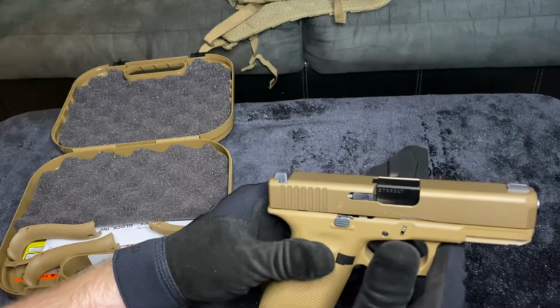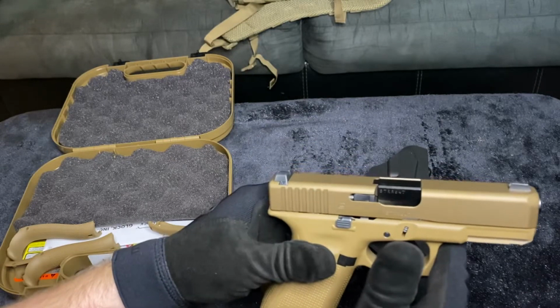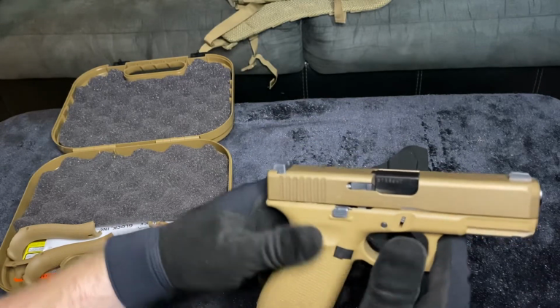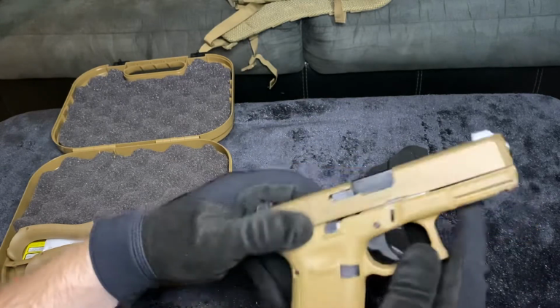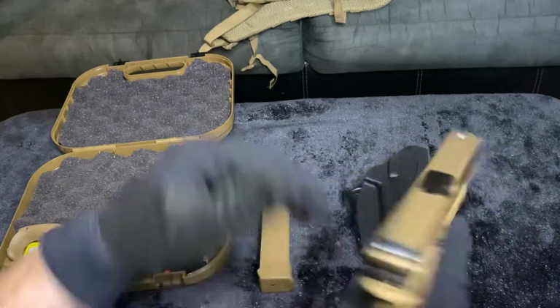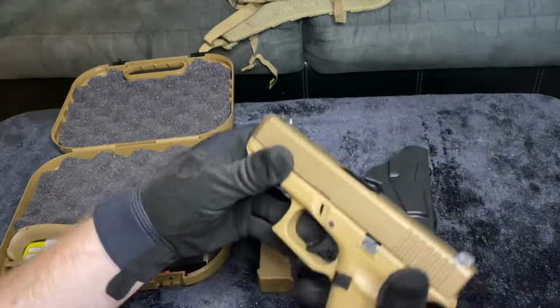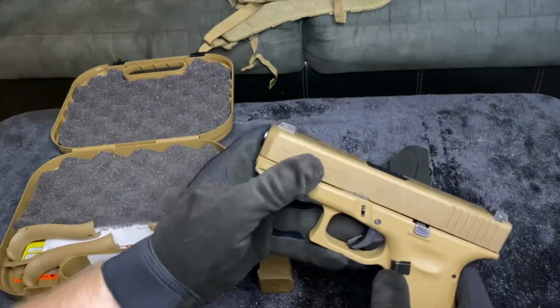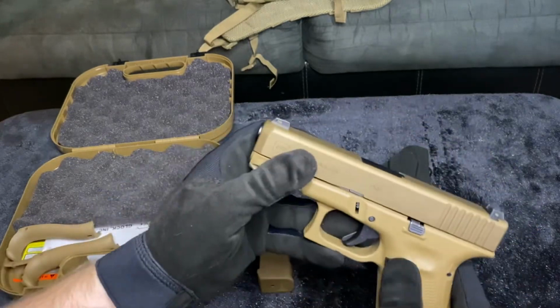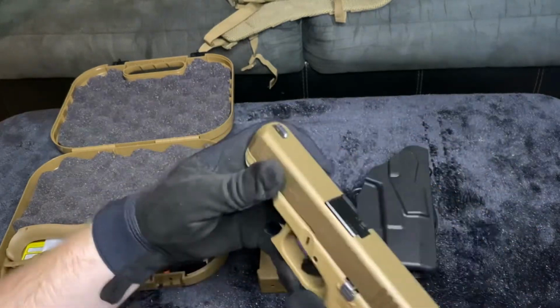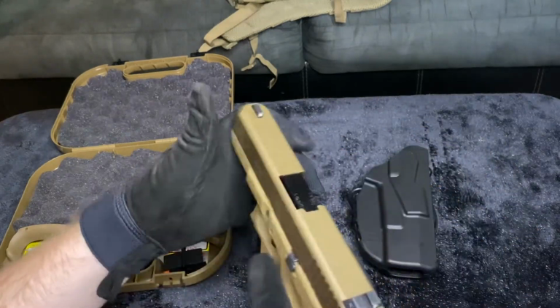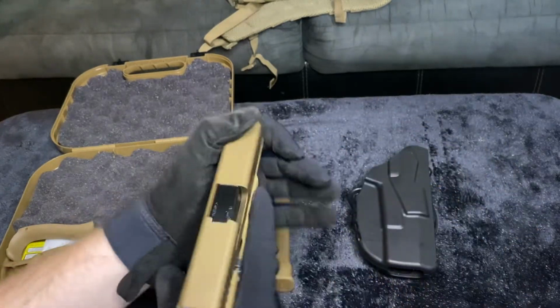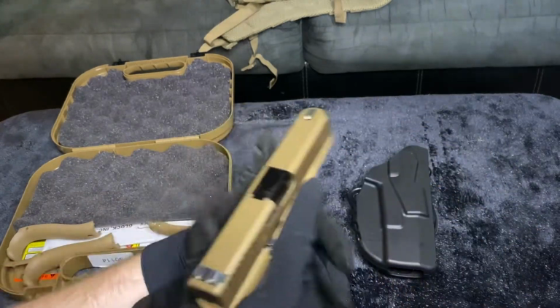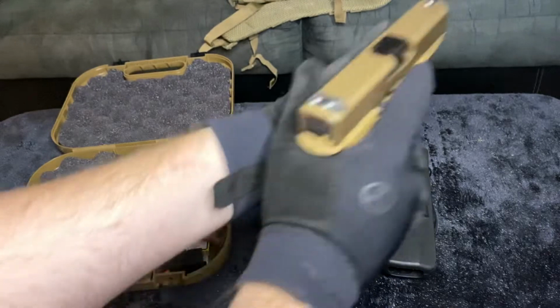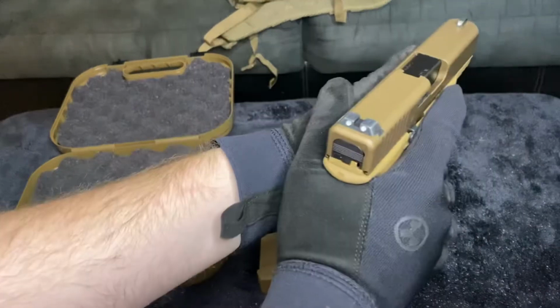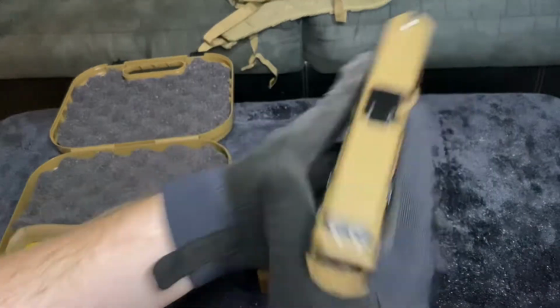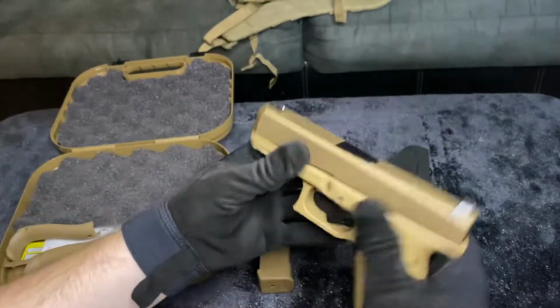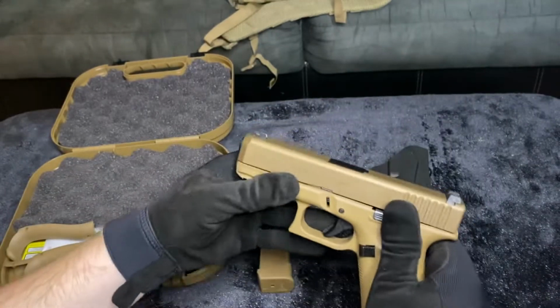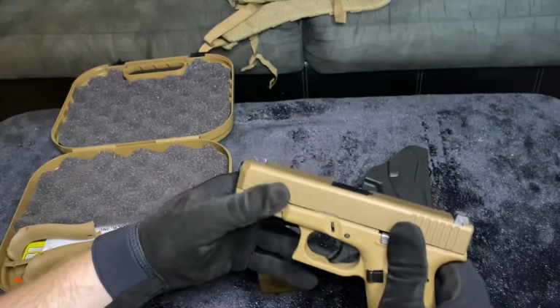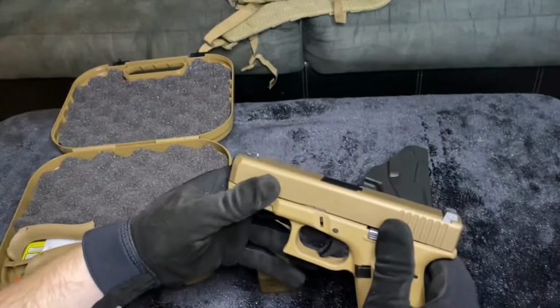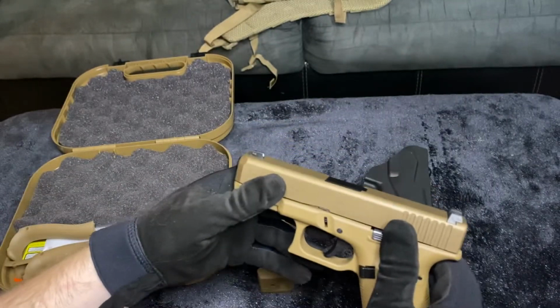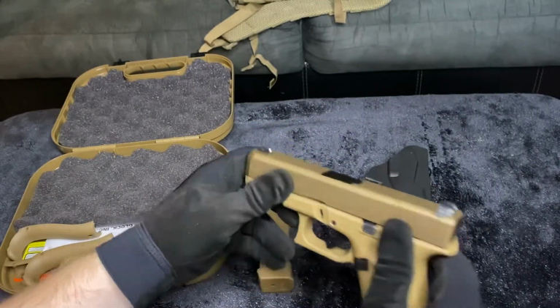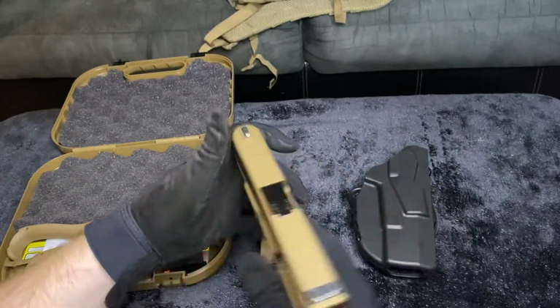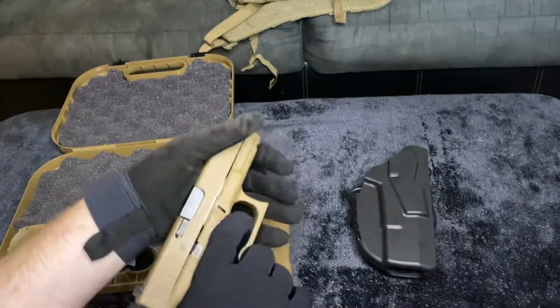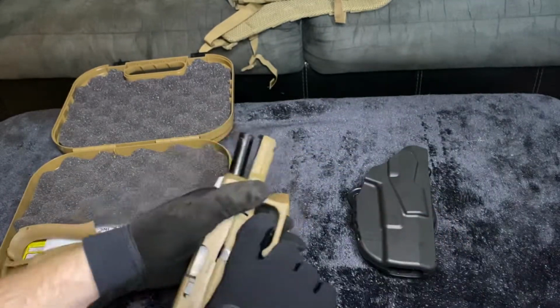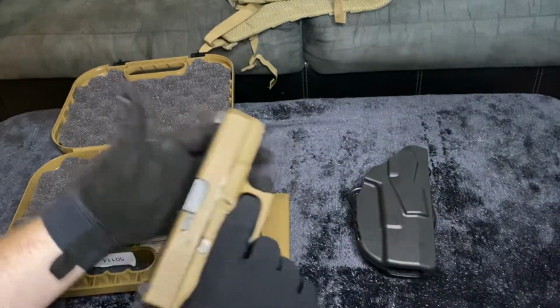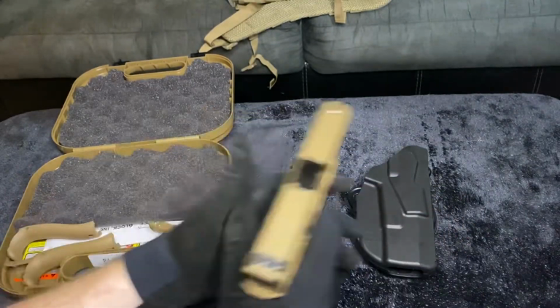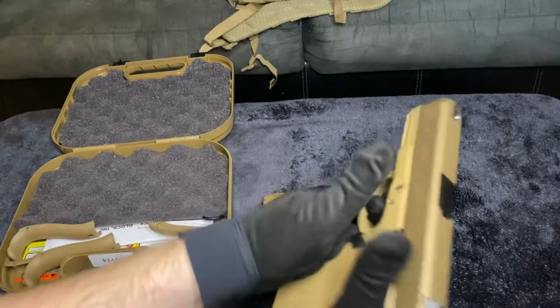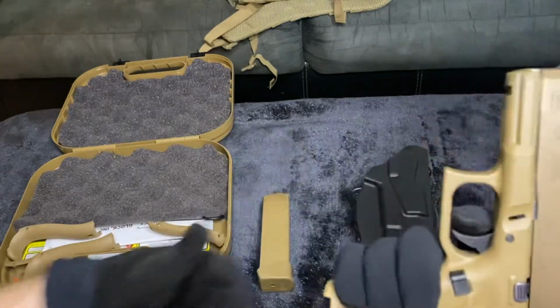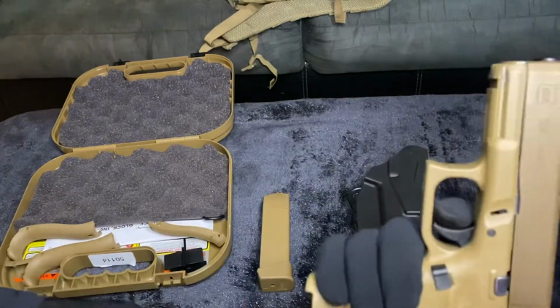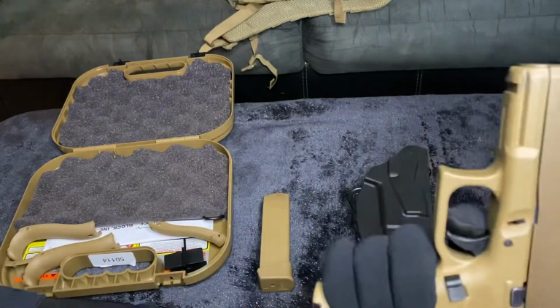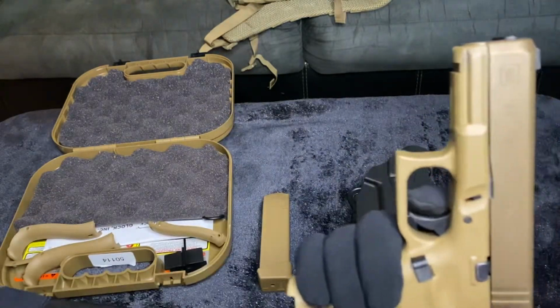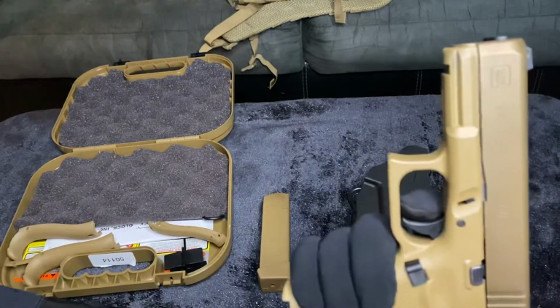We also have an enlarged mag release, so that mag release is right there when you hit it. And we do have a smoother trigger pull than the rest of the Glock lineup. This thing is smooth.